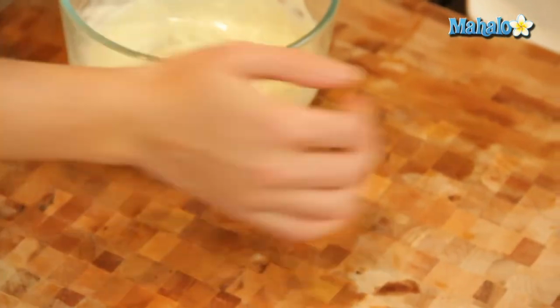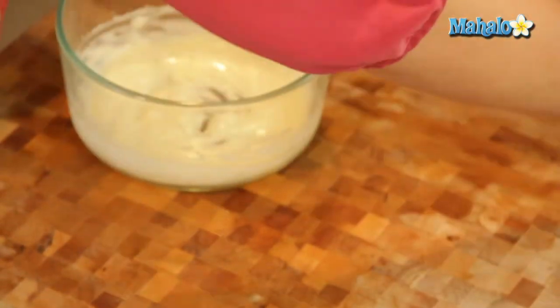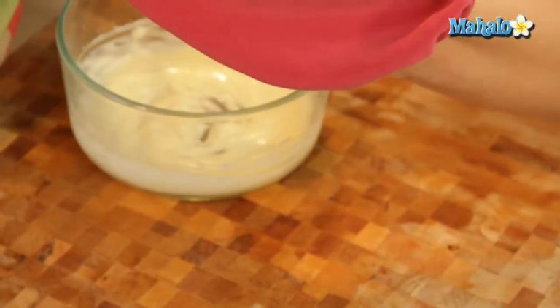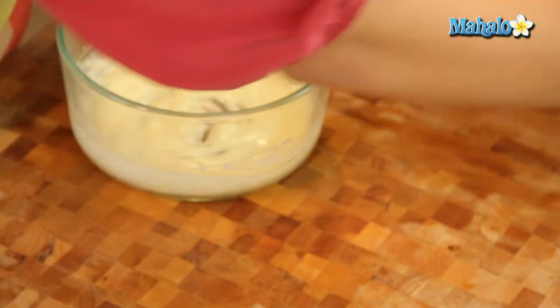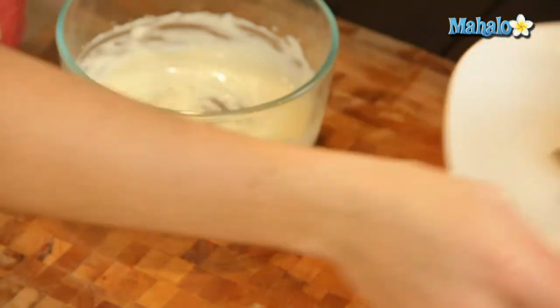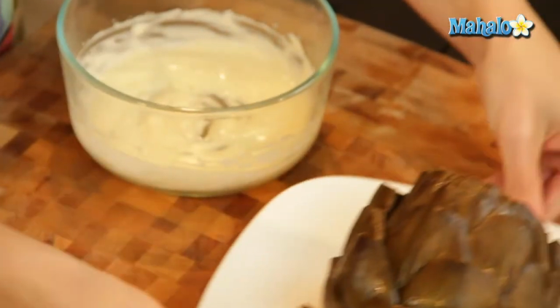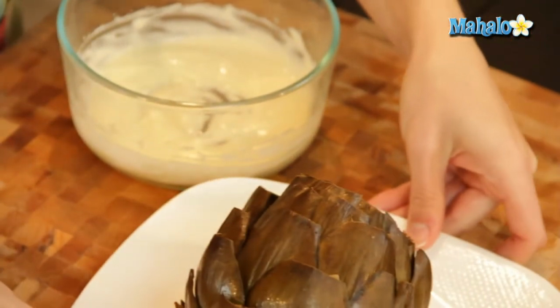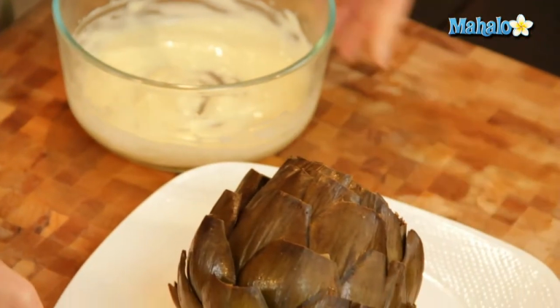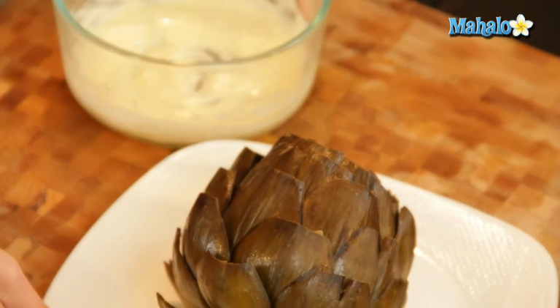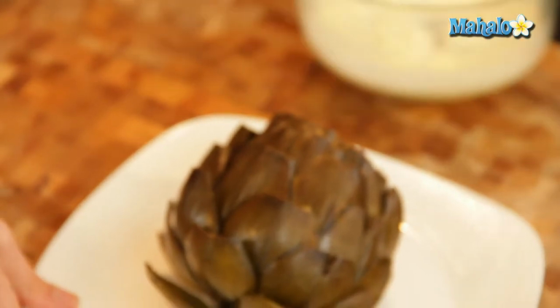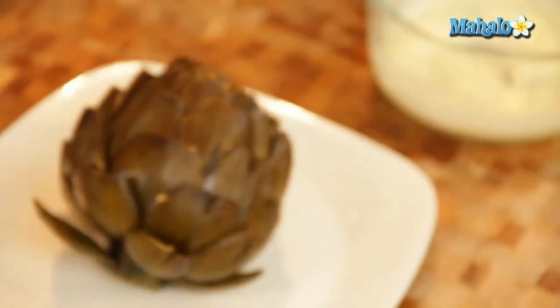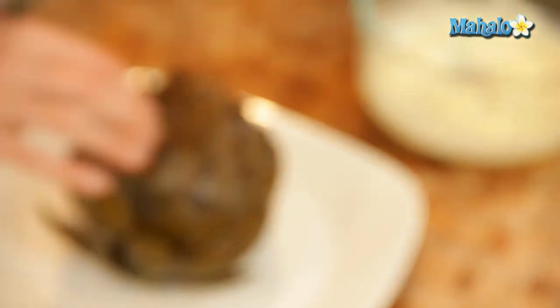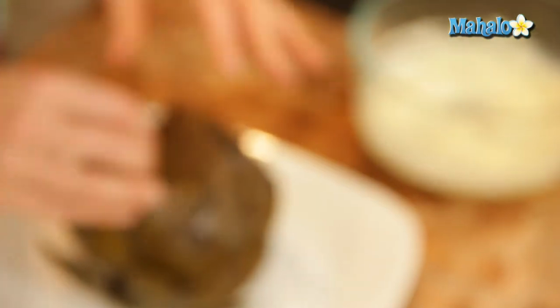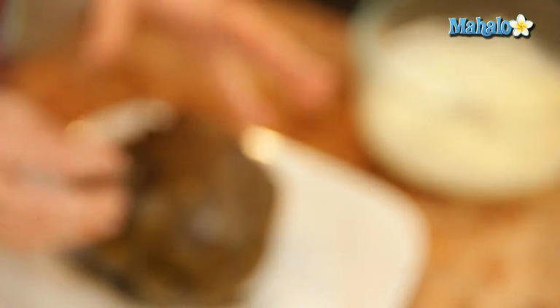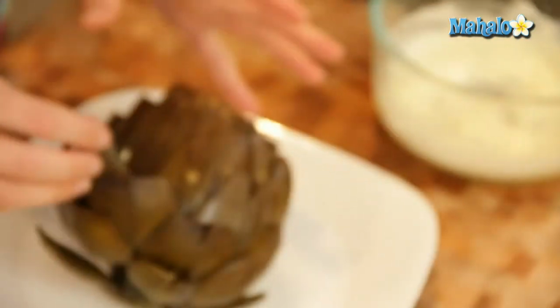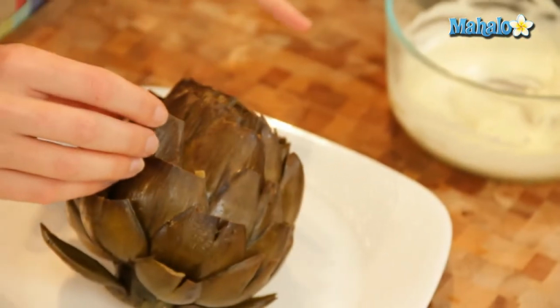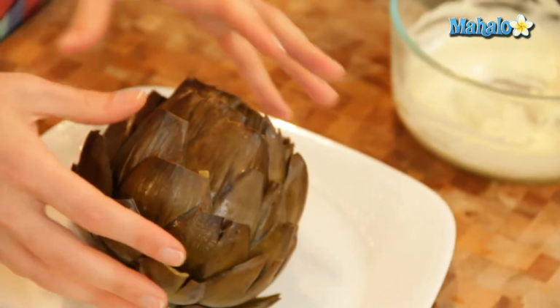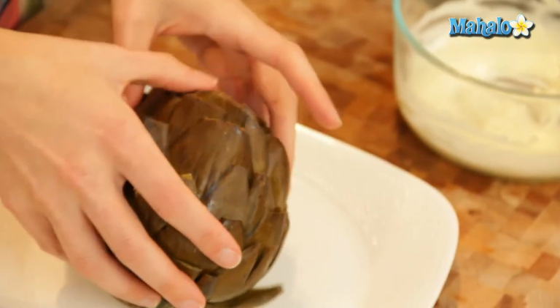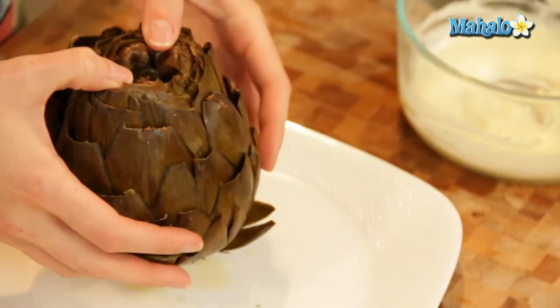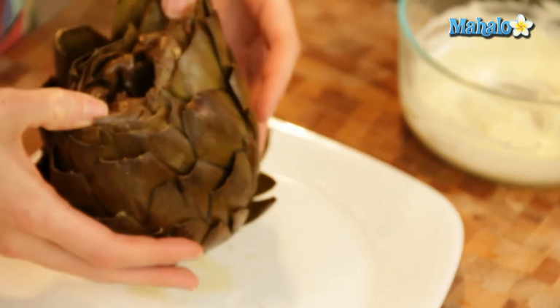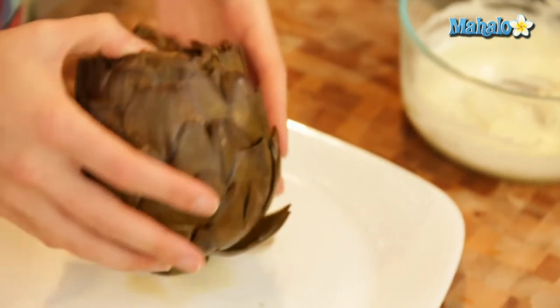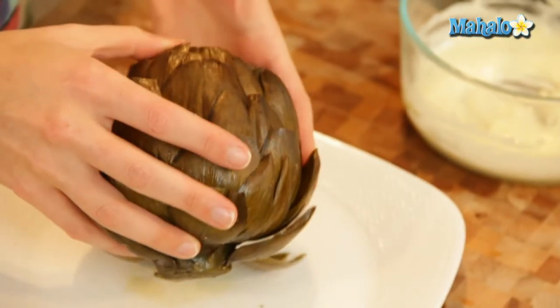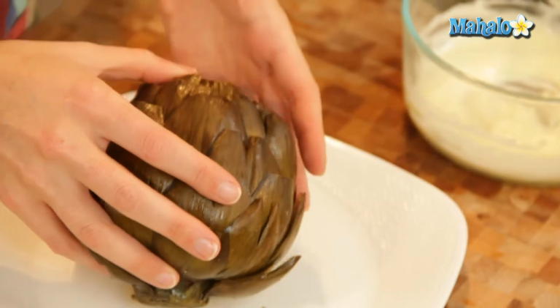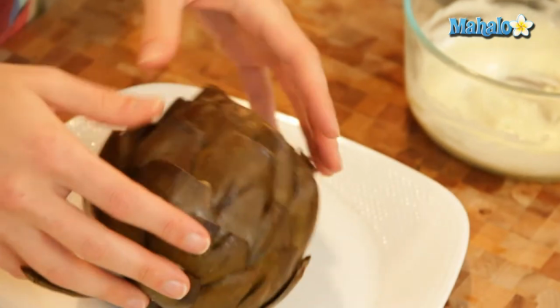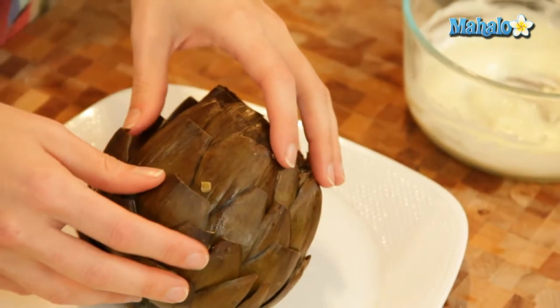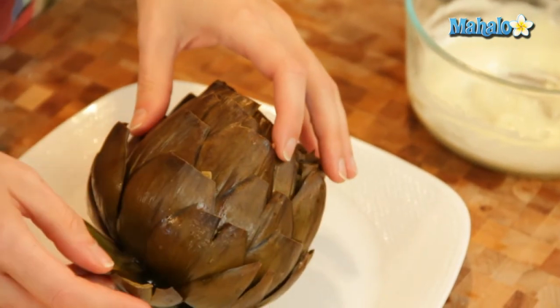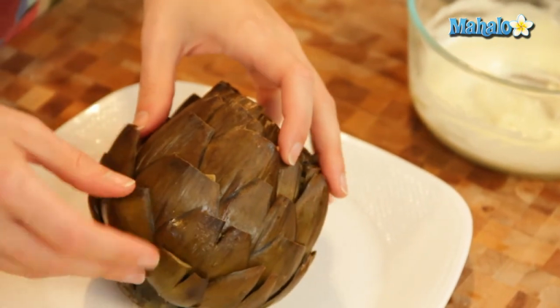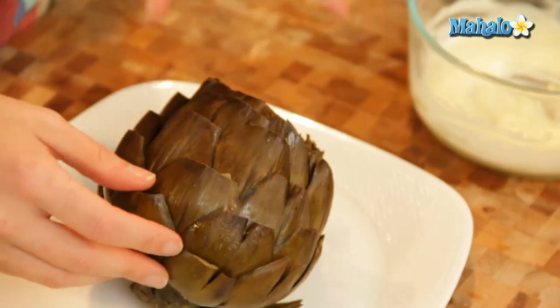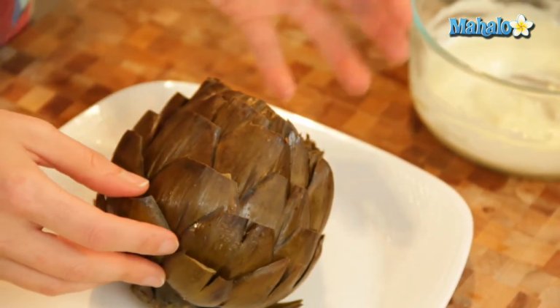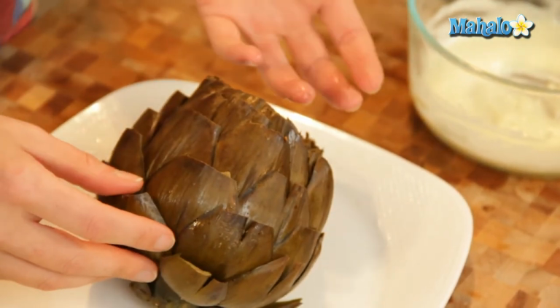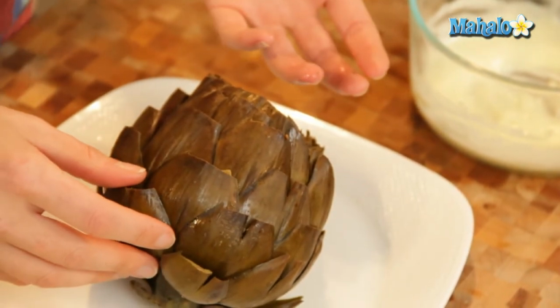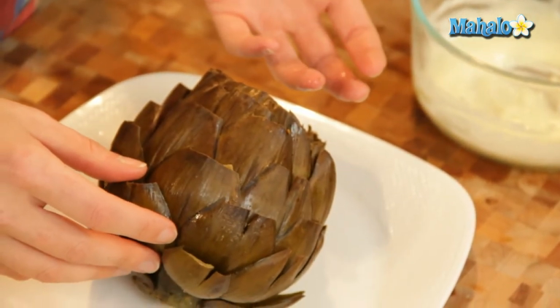Now sometimes people are intimidated by artichokes, and certainly with their little thorny leaves and everything, they can seem like — like an armadillo. It's like the armadillo of vegetables, but it's really pretty easy once you know what you're doing.